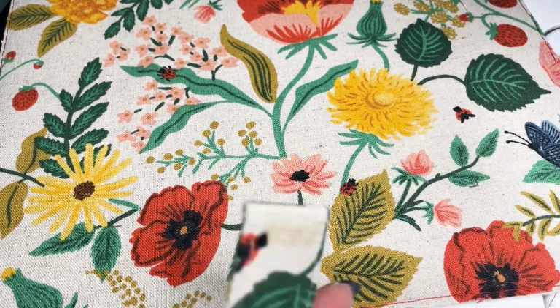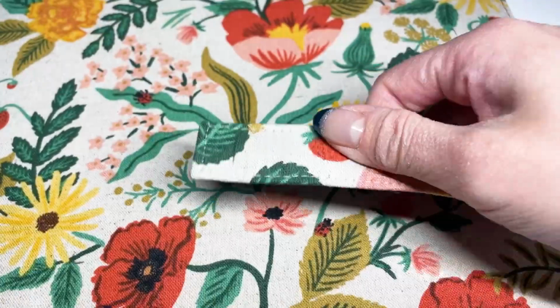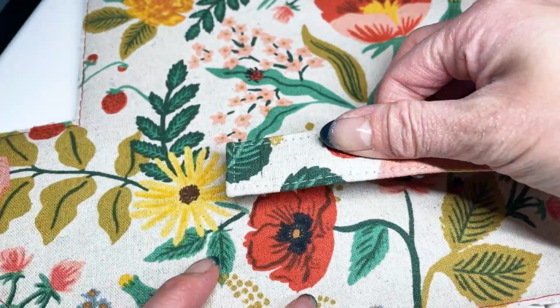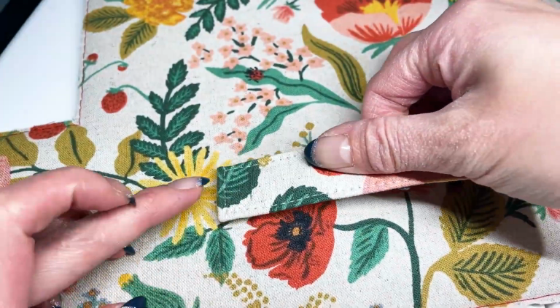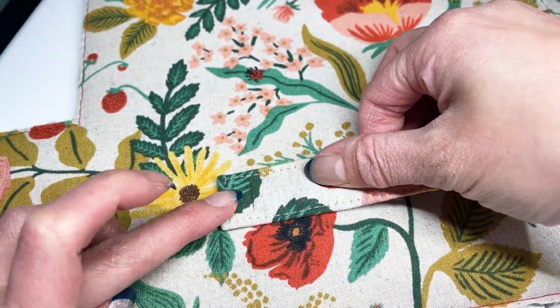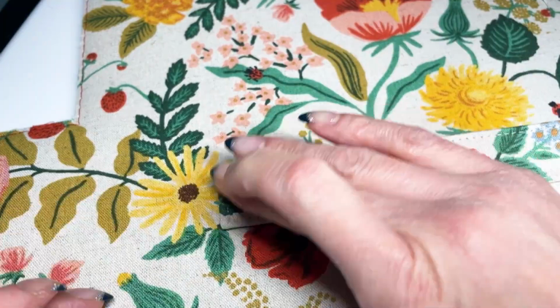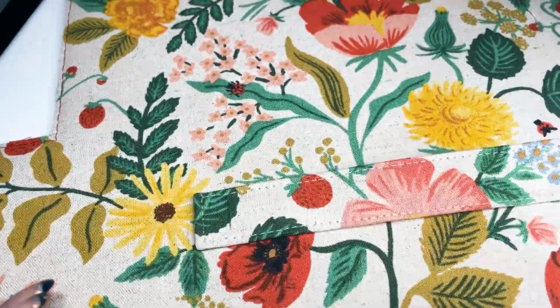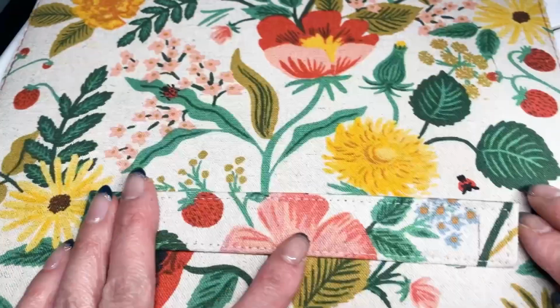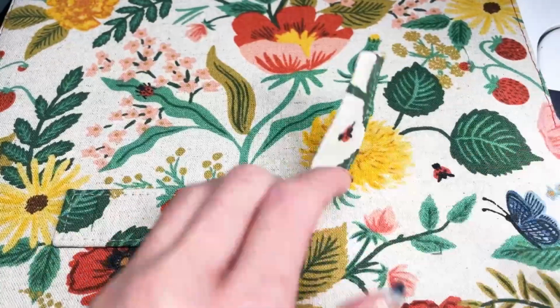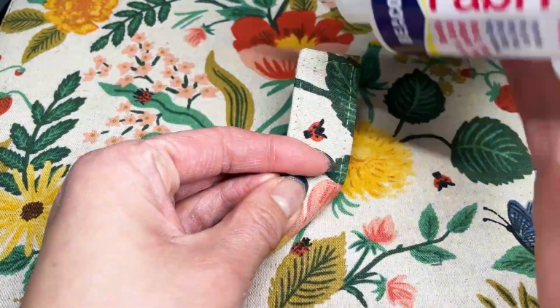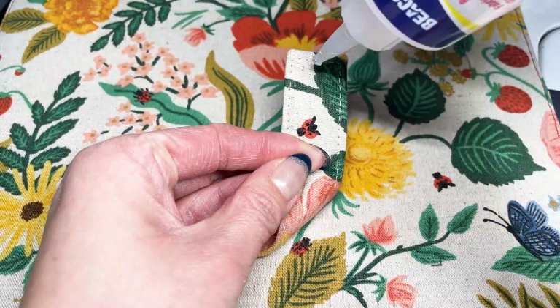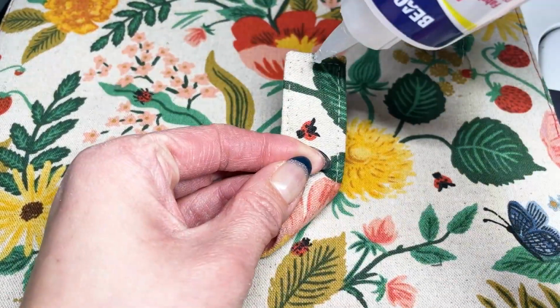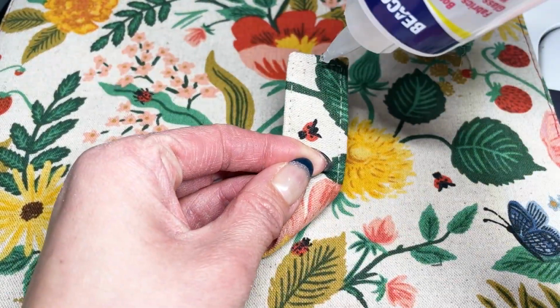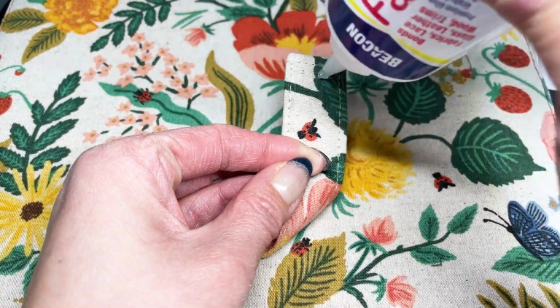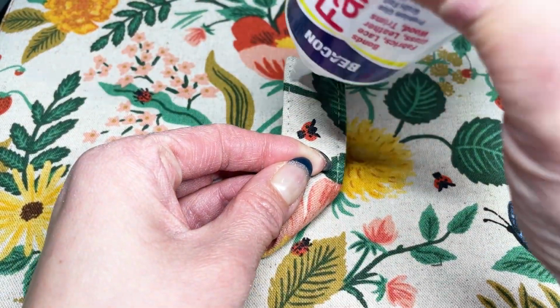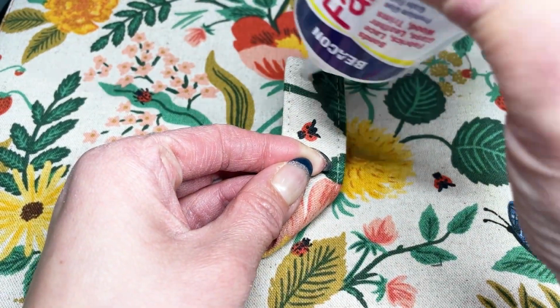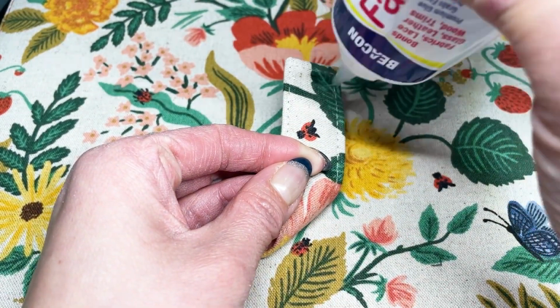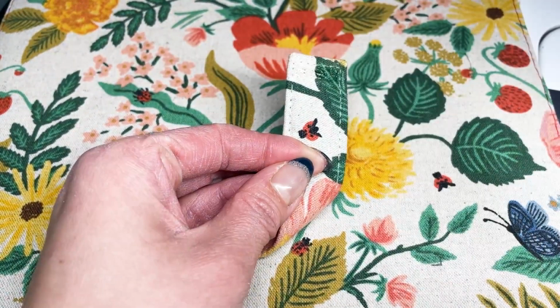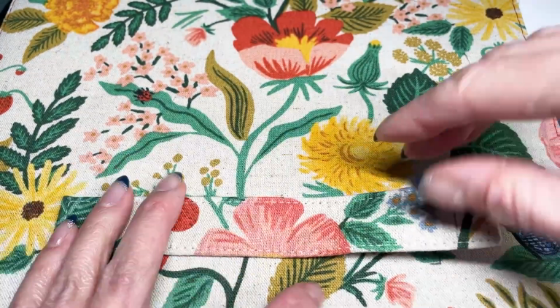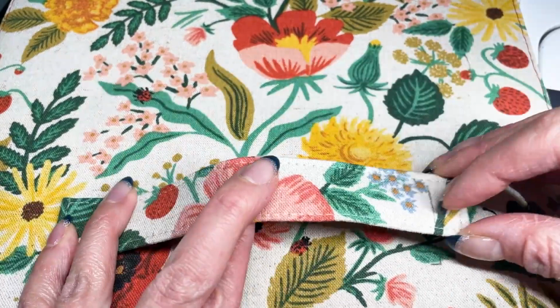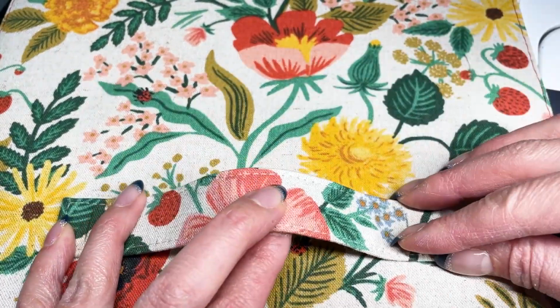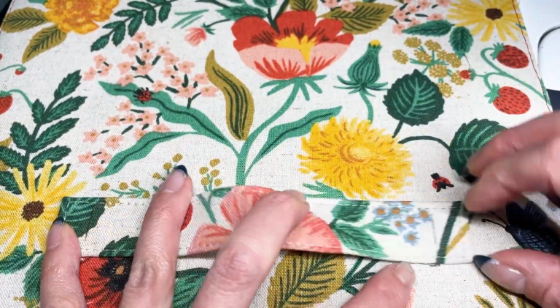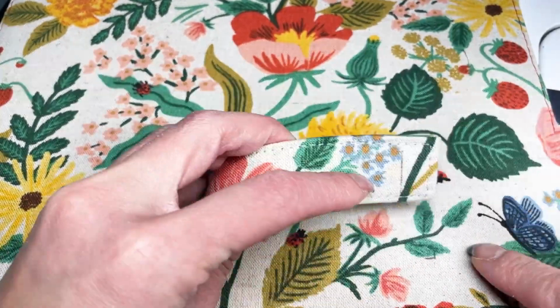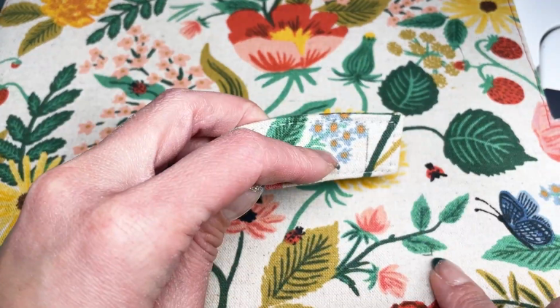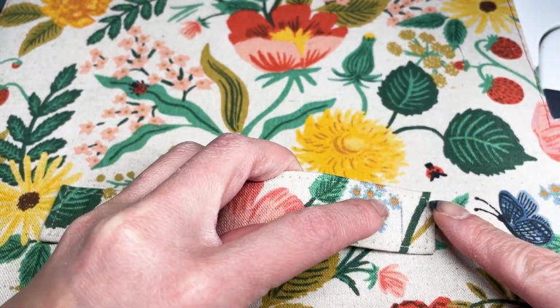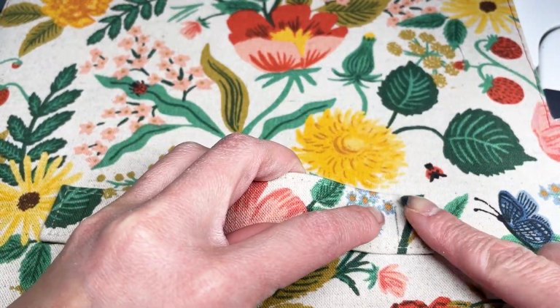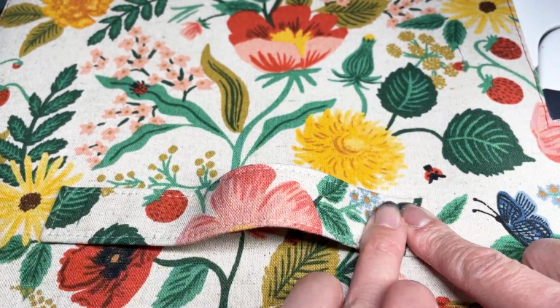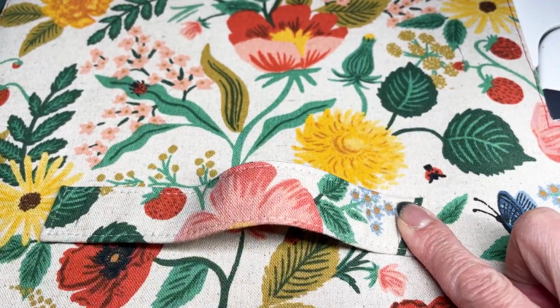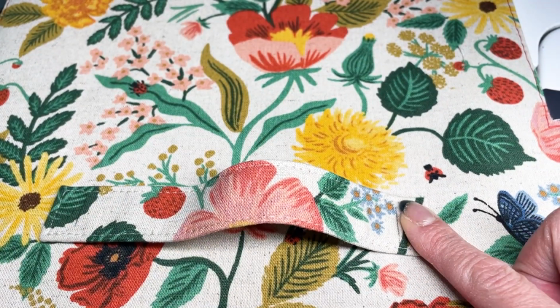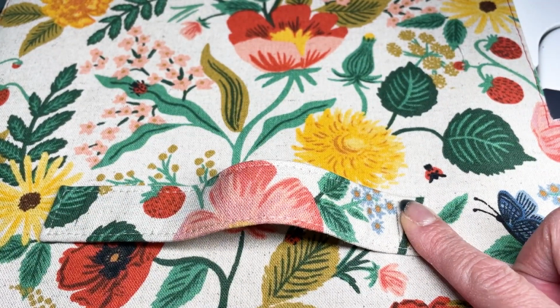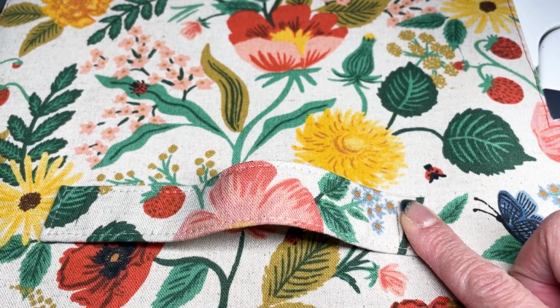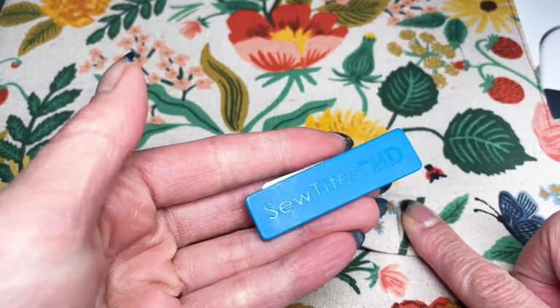With your favorite fabric glue, use a little bit on the underside of the handle and place it right into your handle placement markings. I like to use these magnetic sewing tiles to keep everything in place while I wait for it to dry.